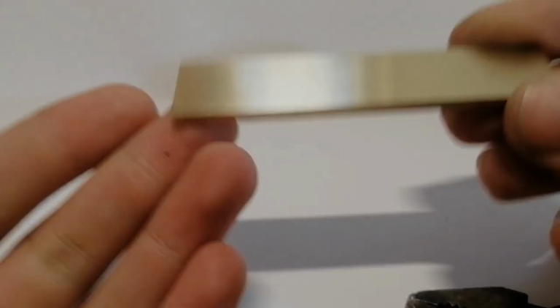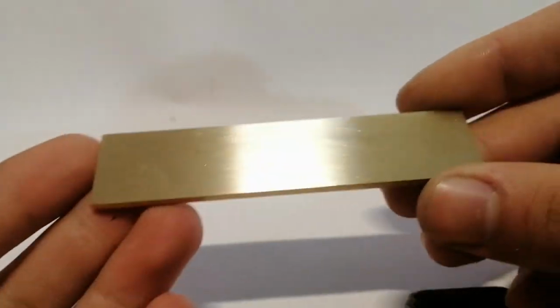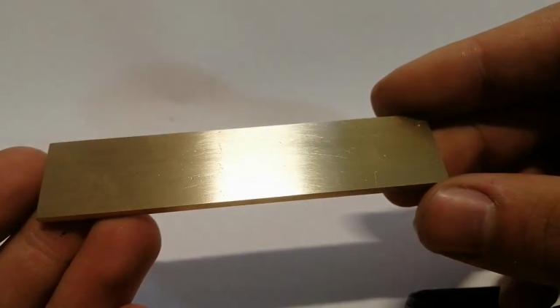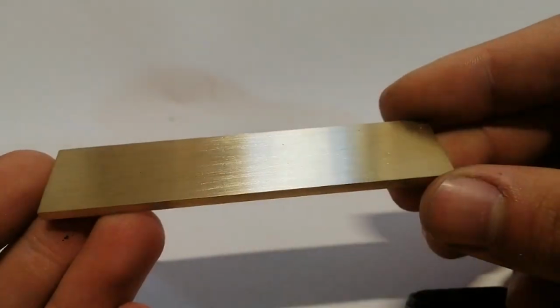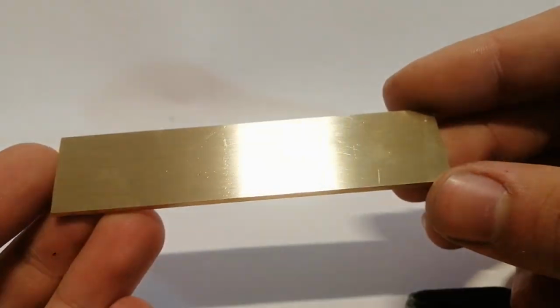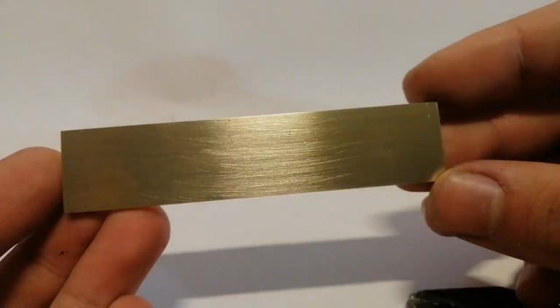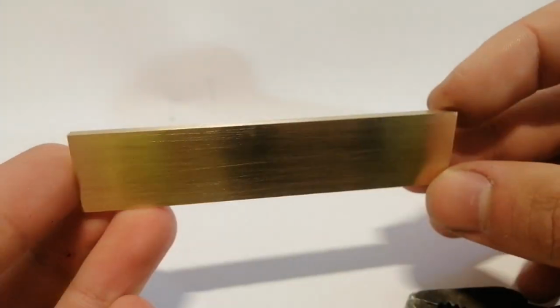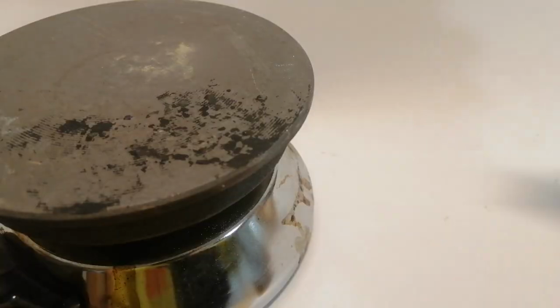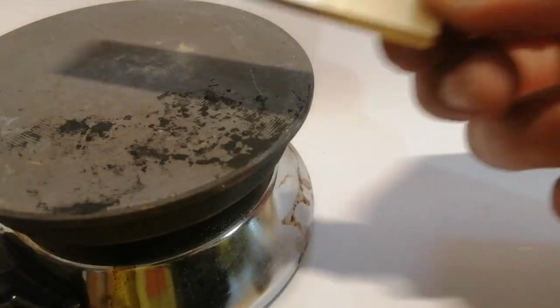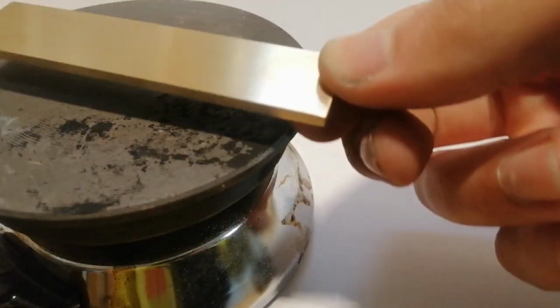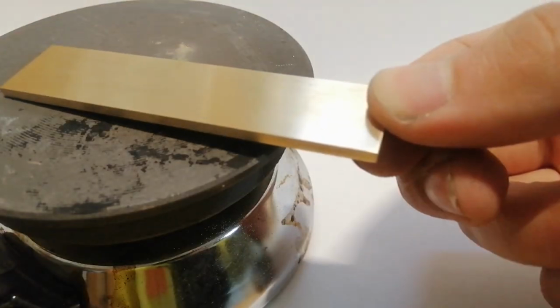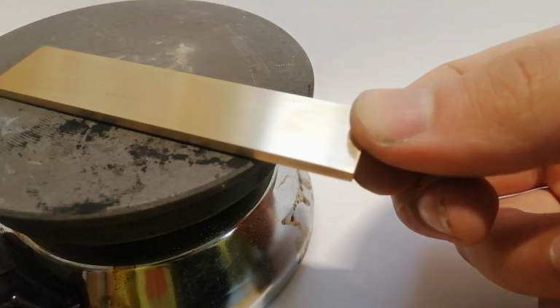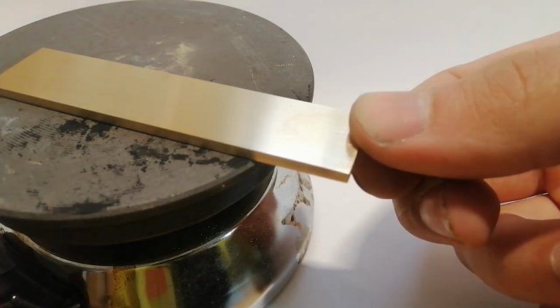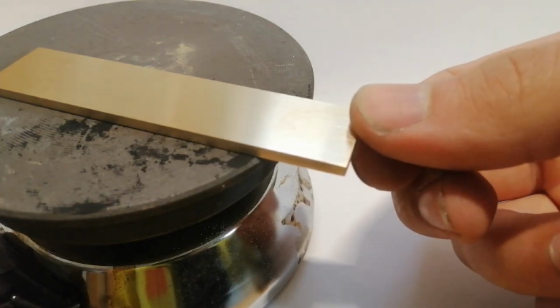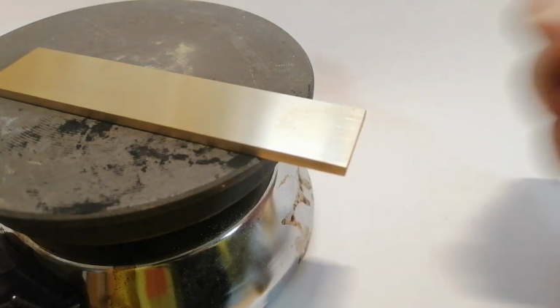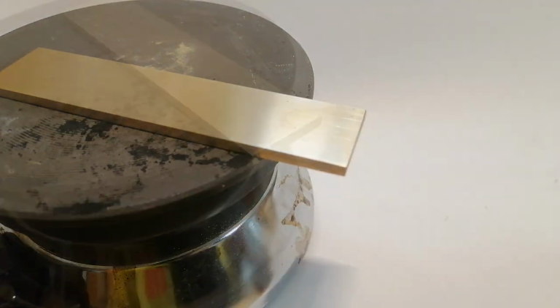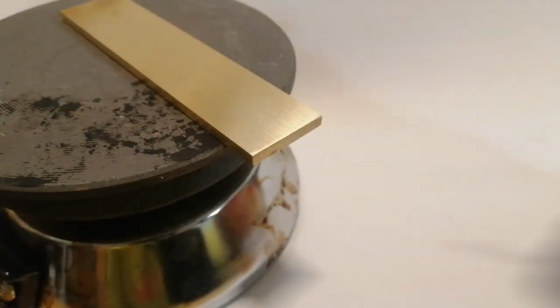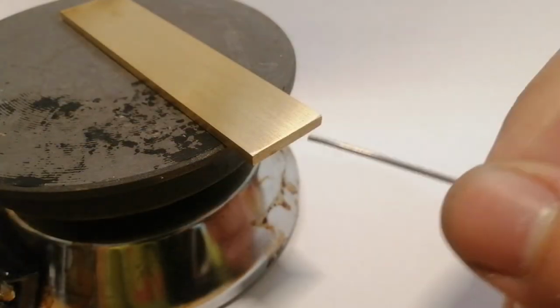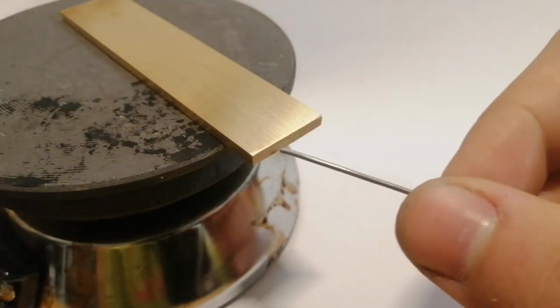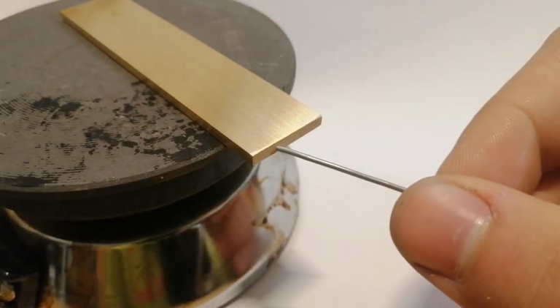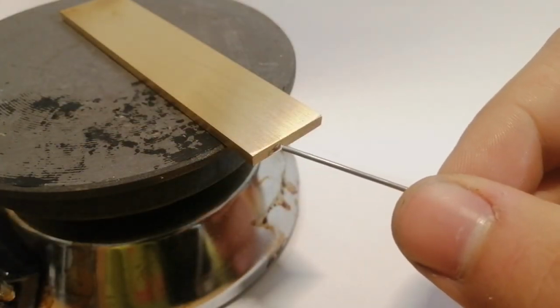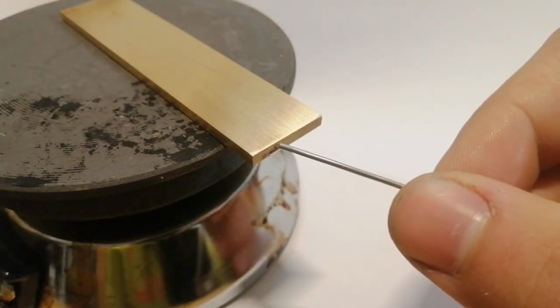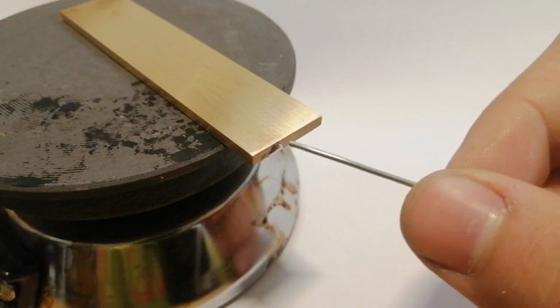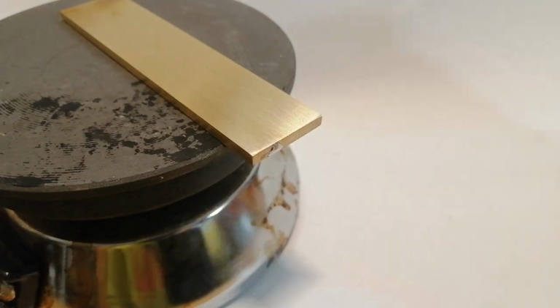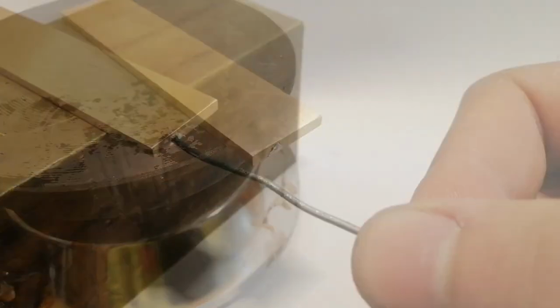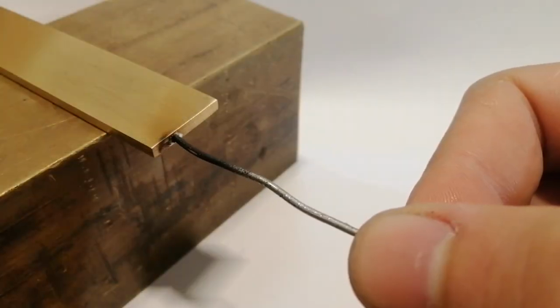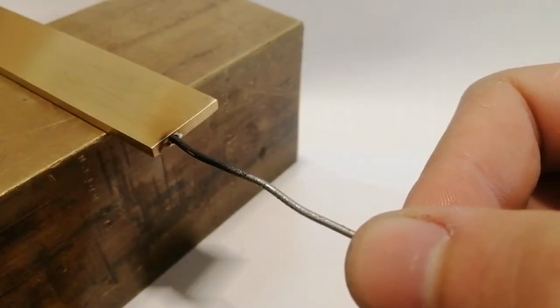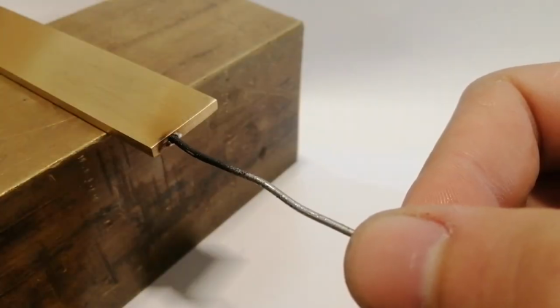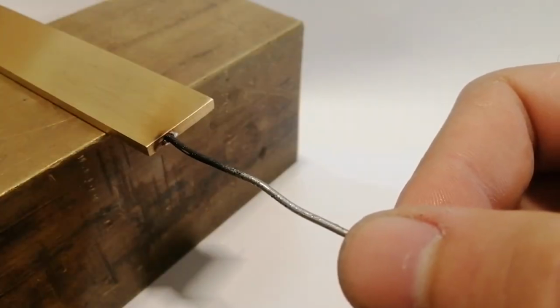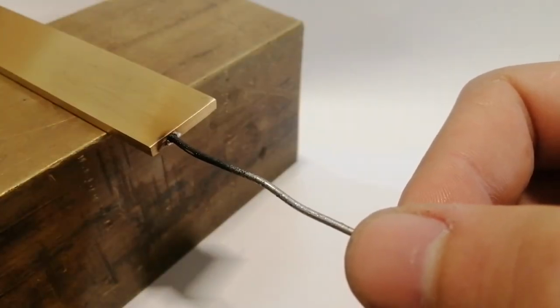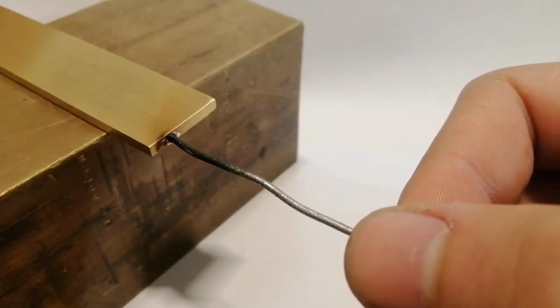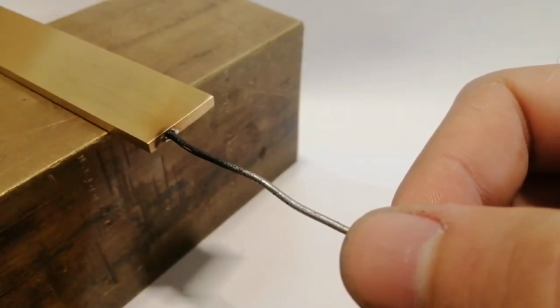Here I already have the brass plate cut out and sanded. The first thing I did was connect a piece of tin wire to it, and I did that by heating it up on an electric stove. The reason for this is that I have to hold it in some way and it also has to provide electrical connection.